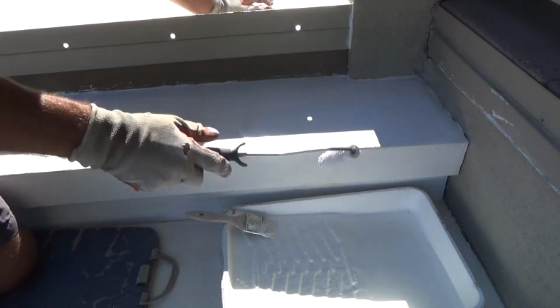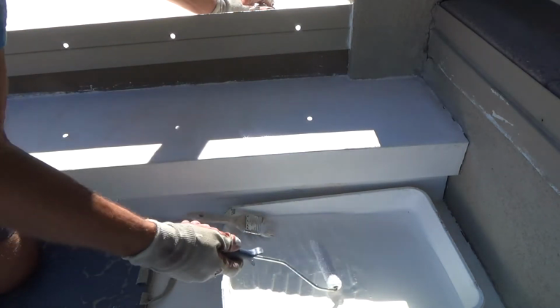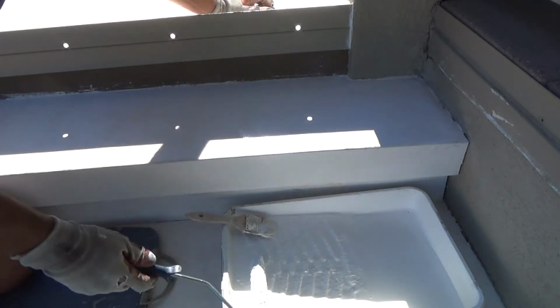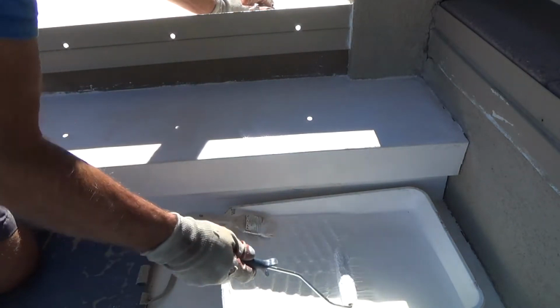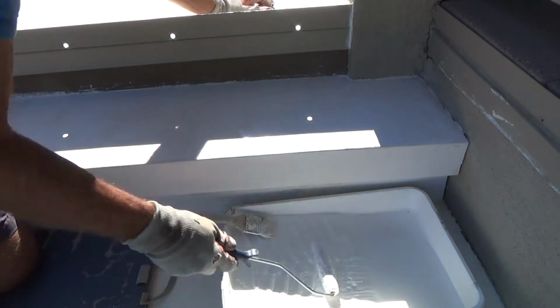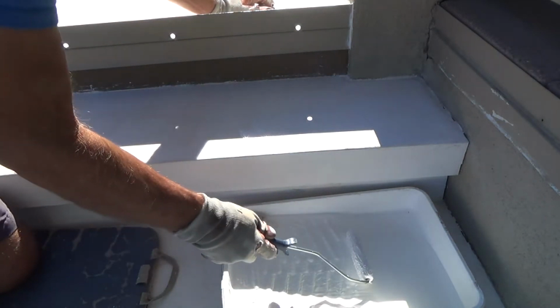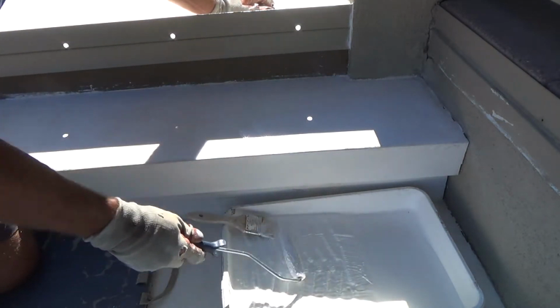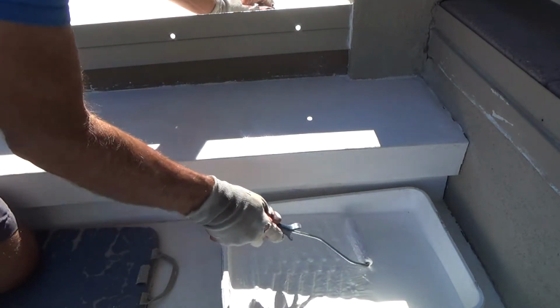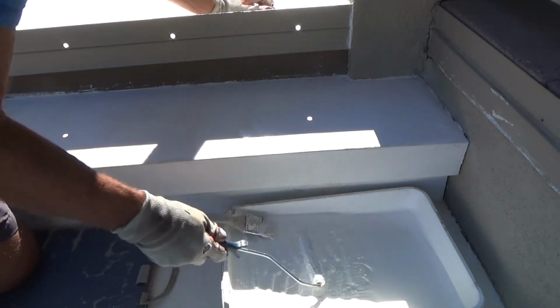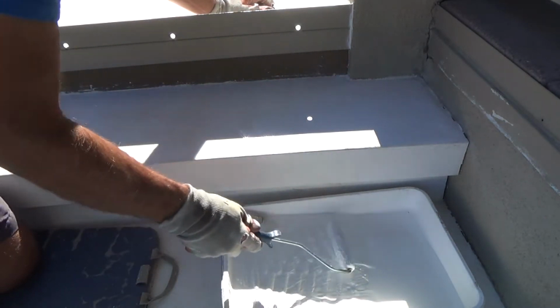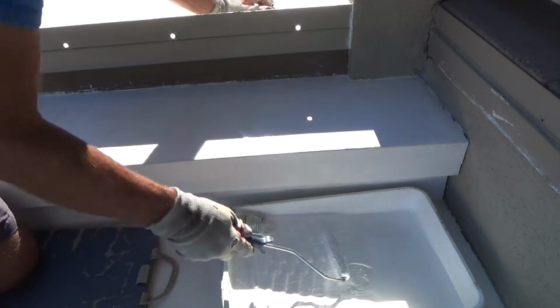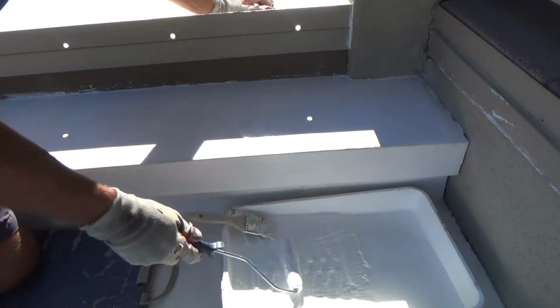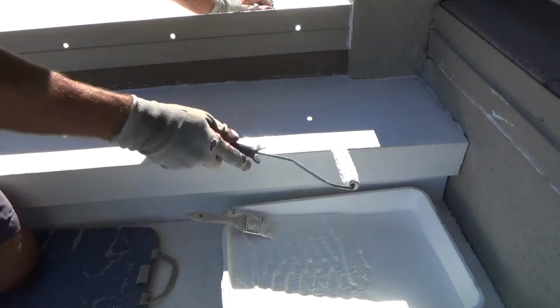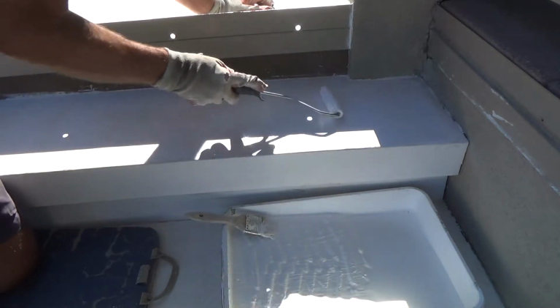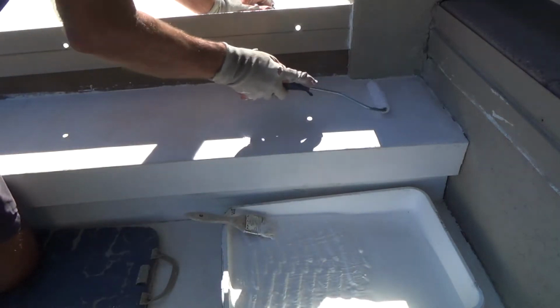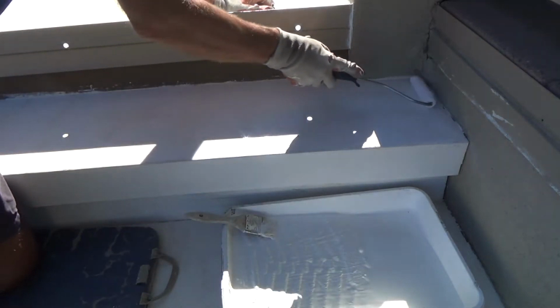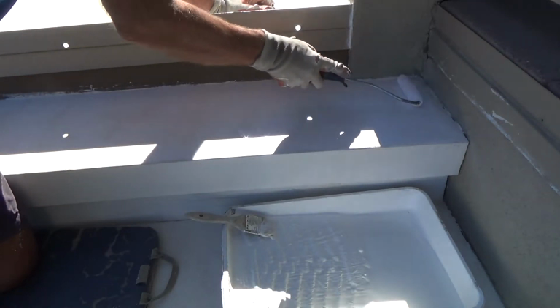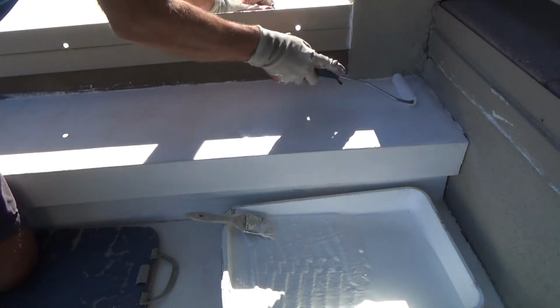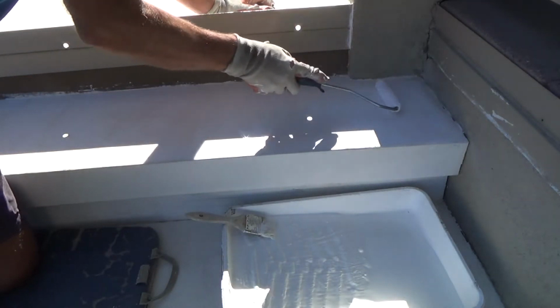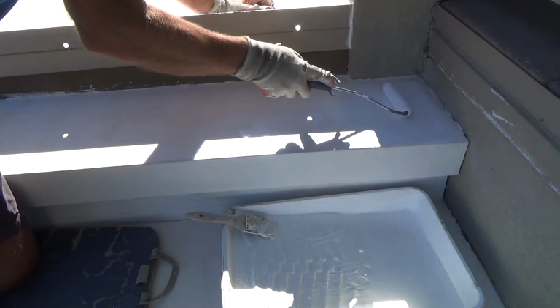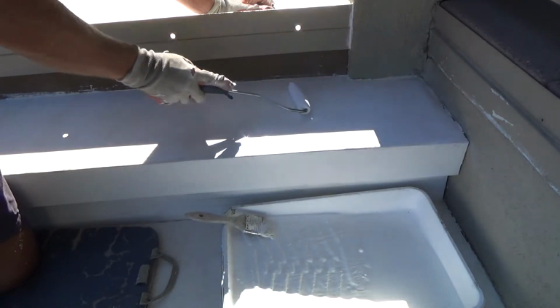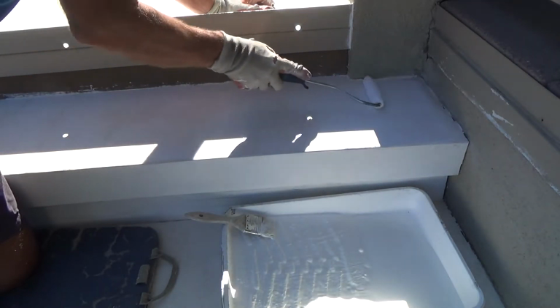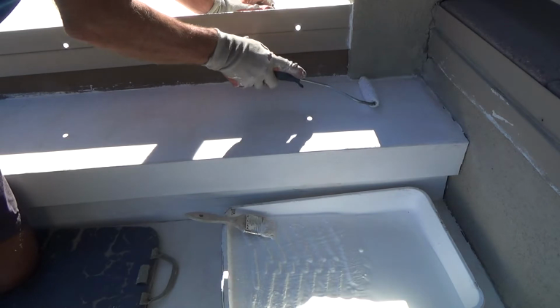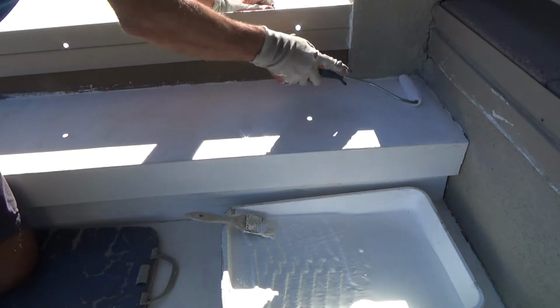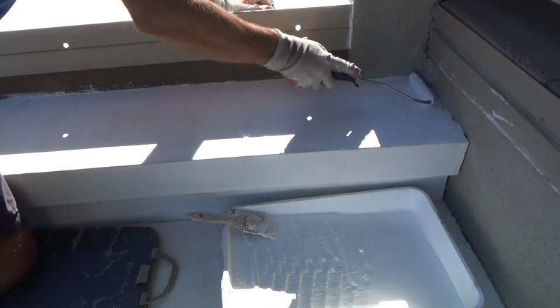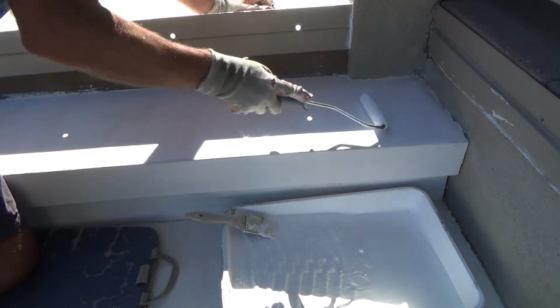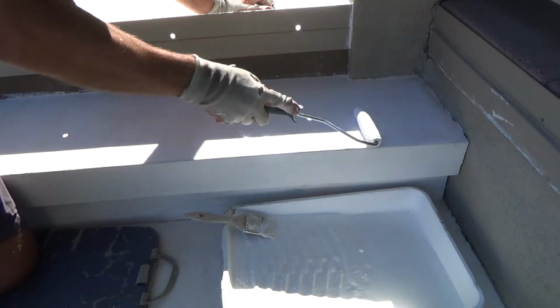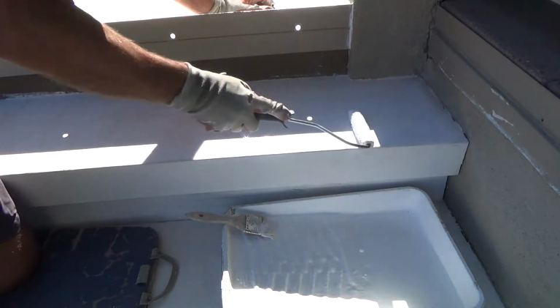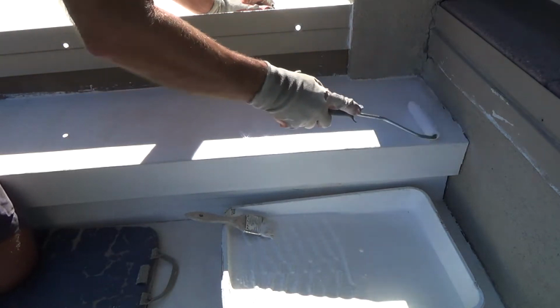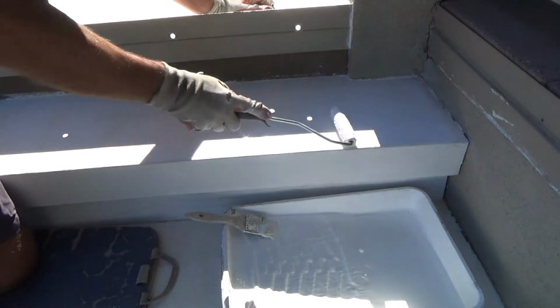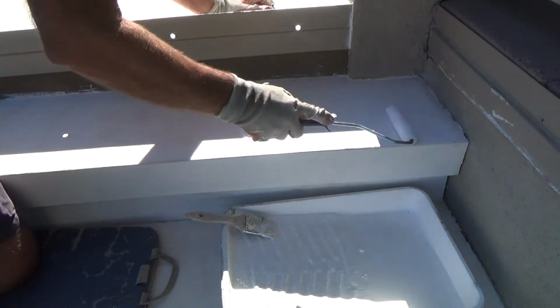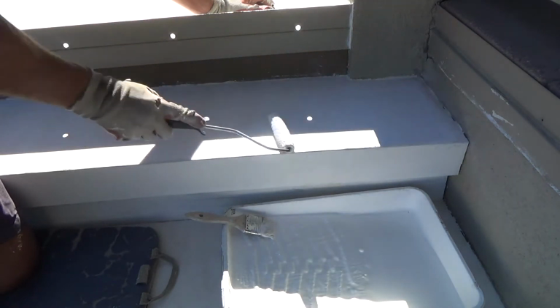When I opened the paint can, there was paint right on the lid, so I scraped that off.